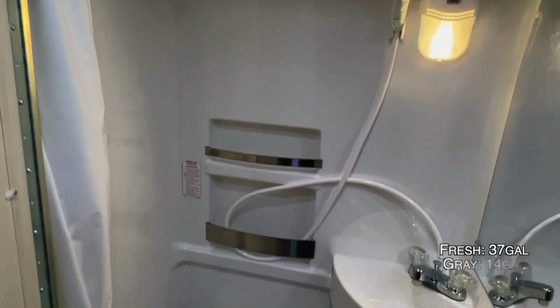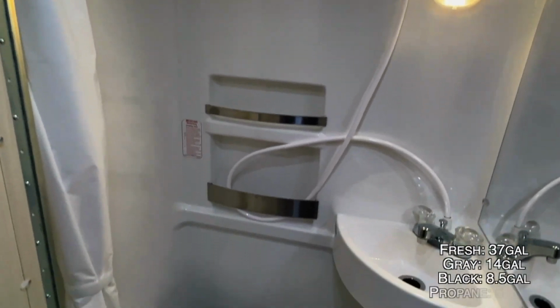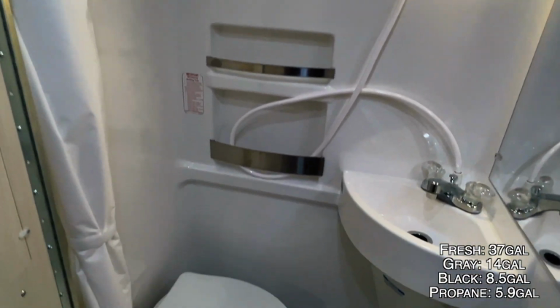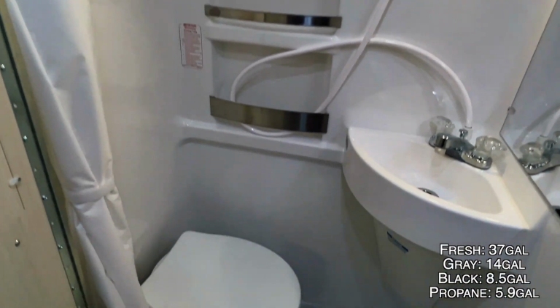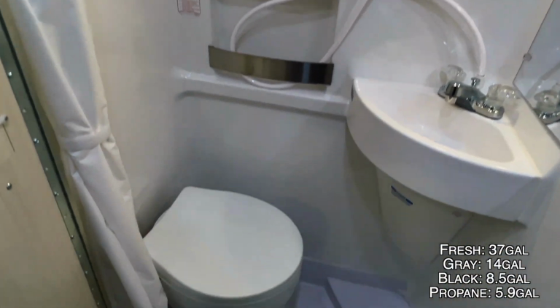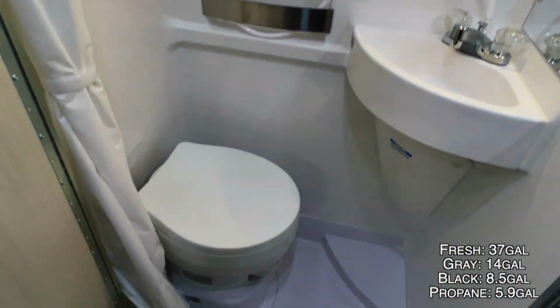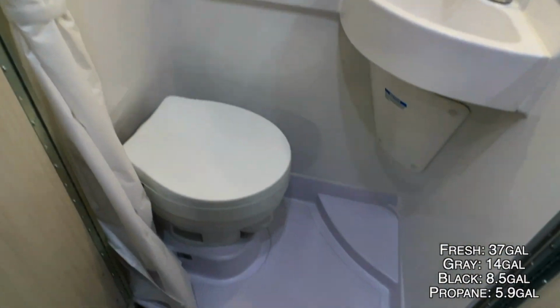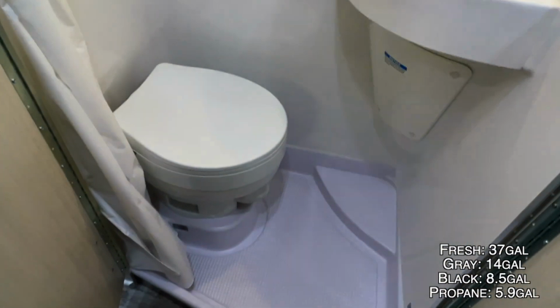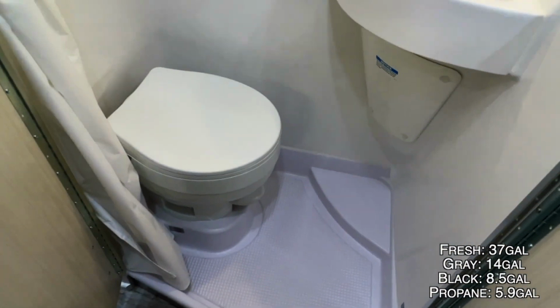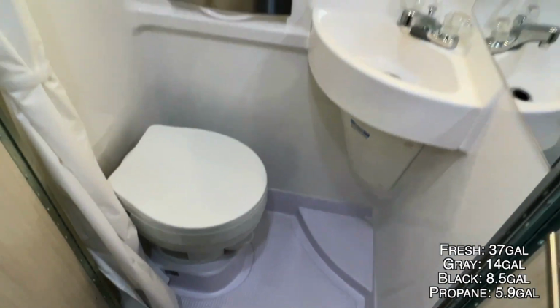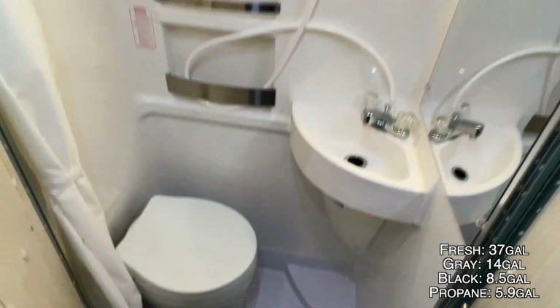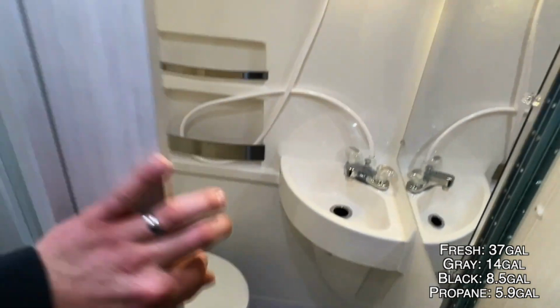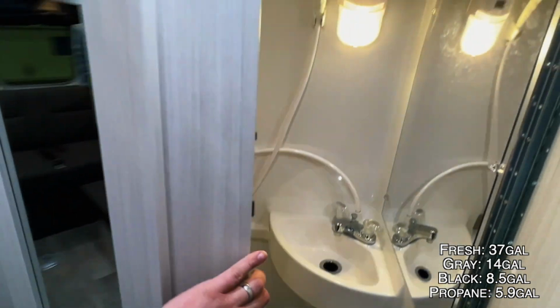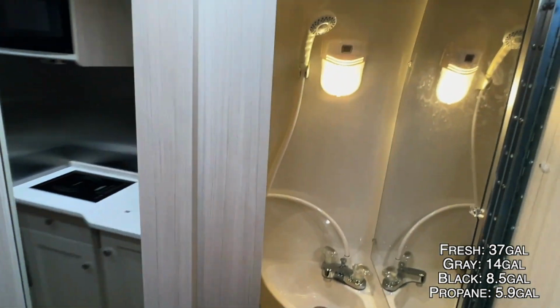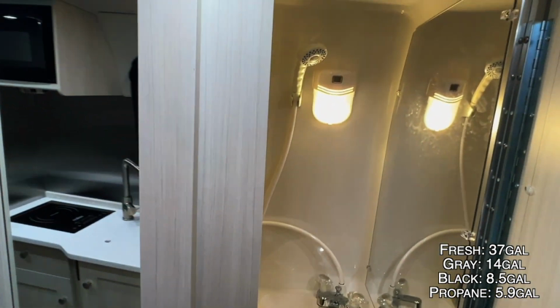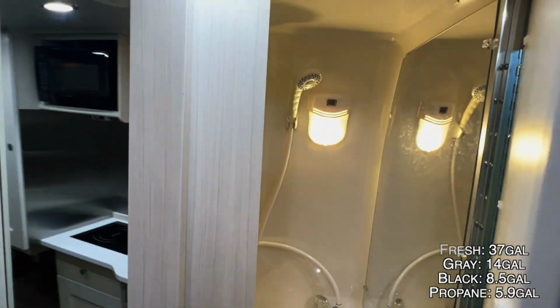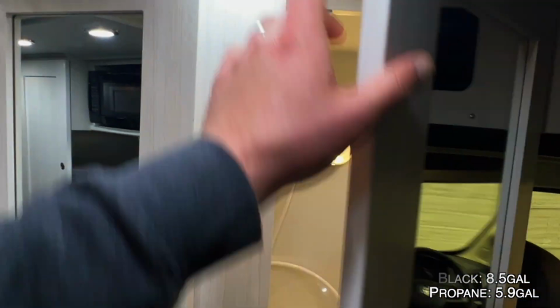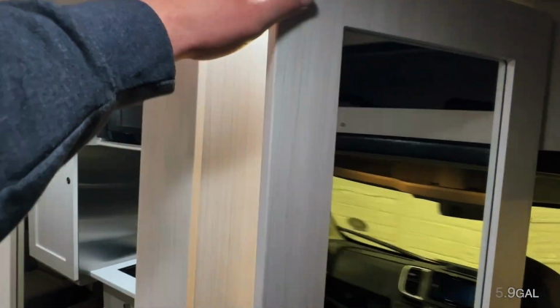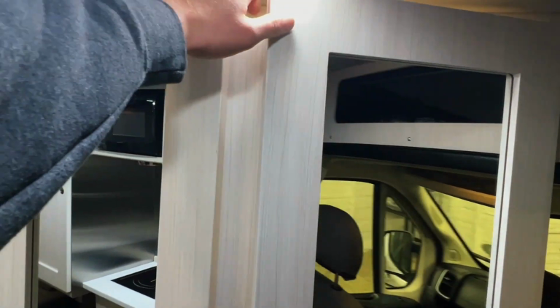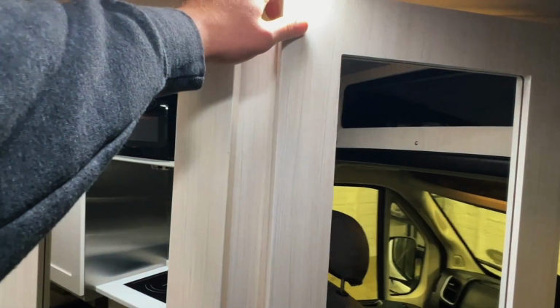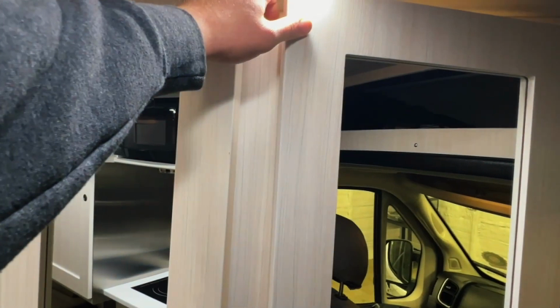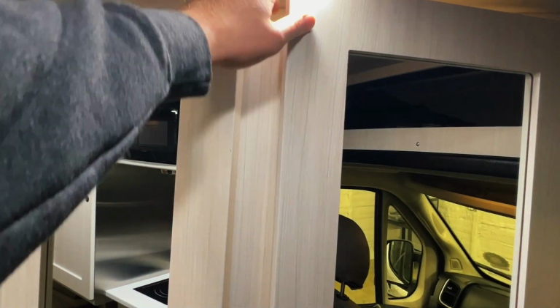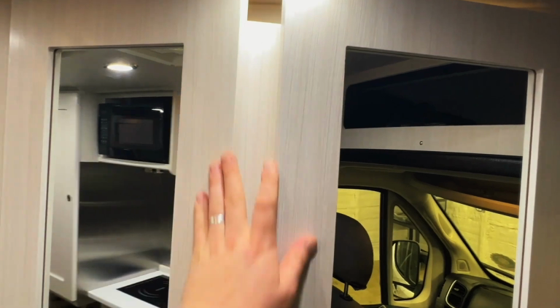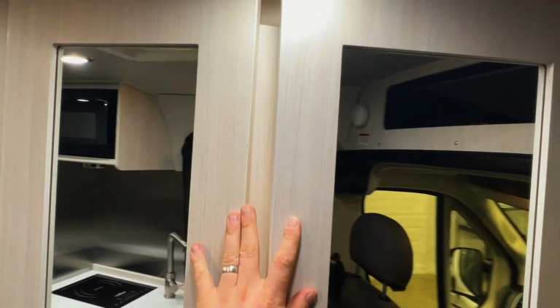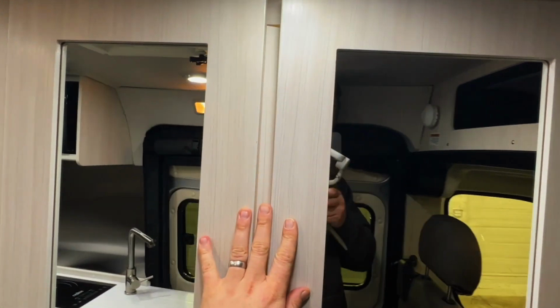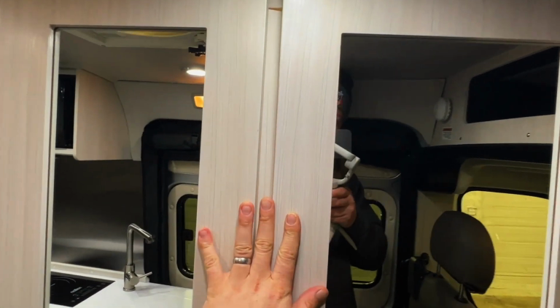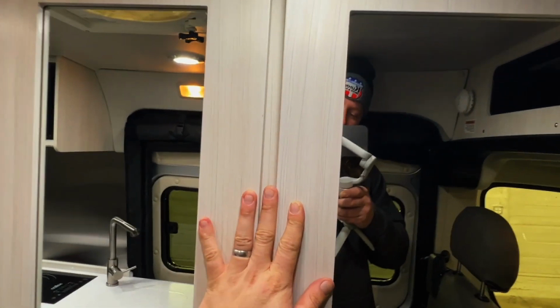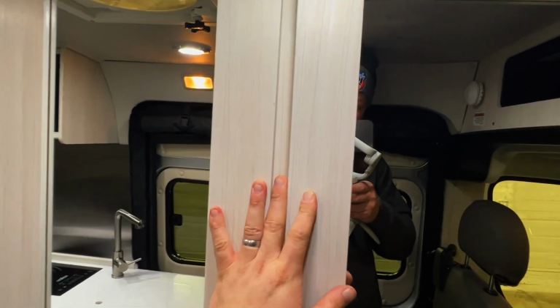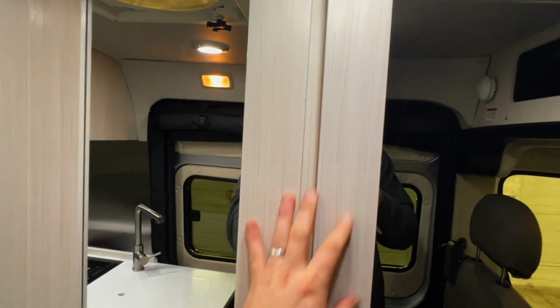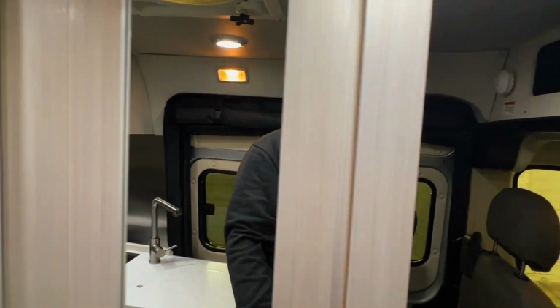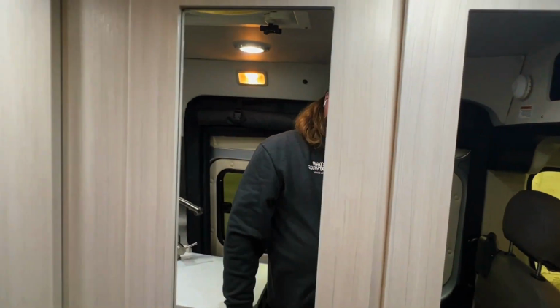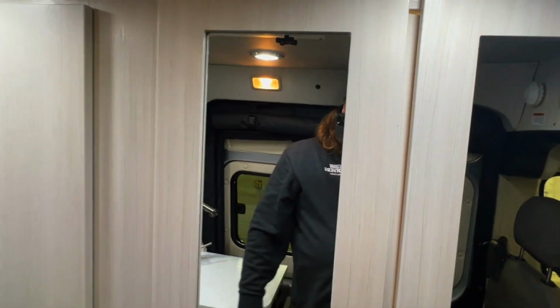In the bathroom we have a wet bath where everything drains into the floor. There's your toilet and a mirror on the wall. You can open the walls a little more from the inside to give yourself more room, and there are mirrors and small storage pockets in there as well.